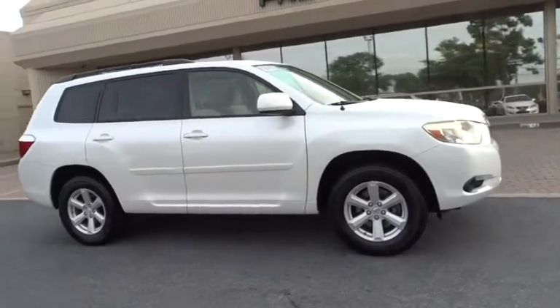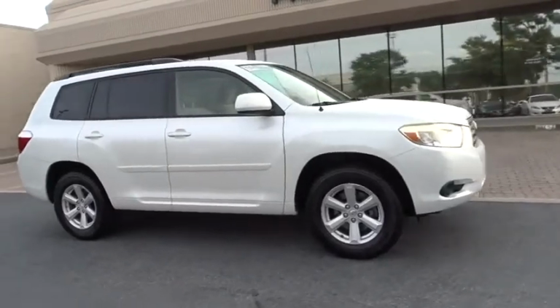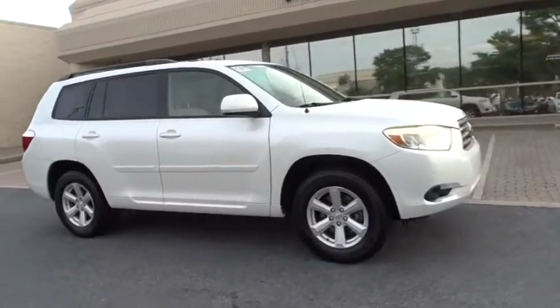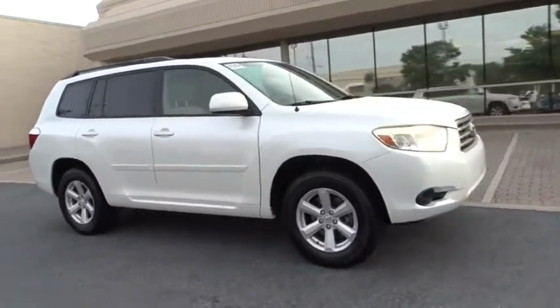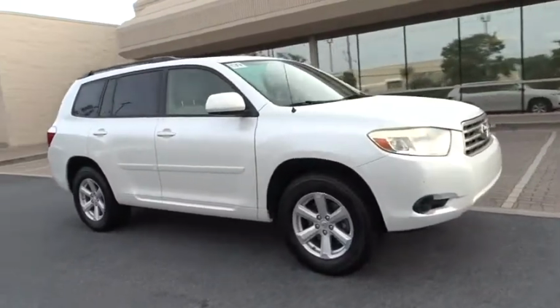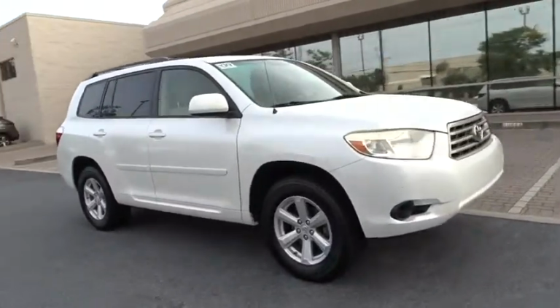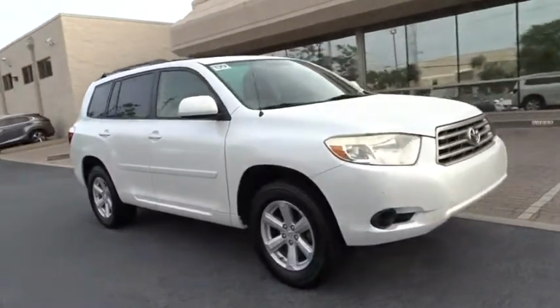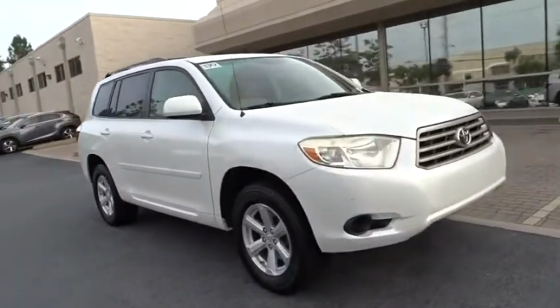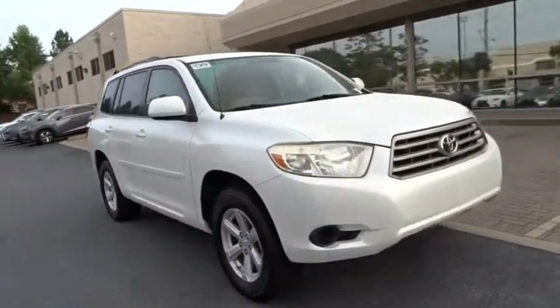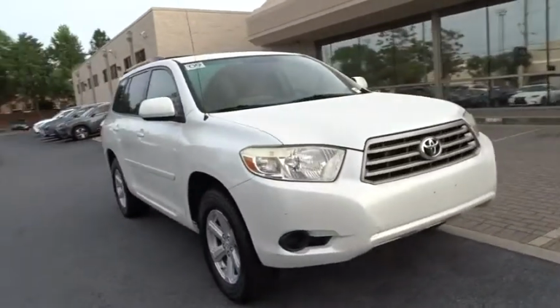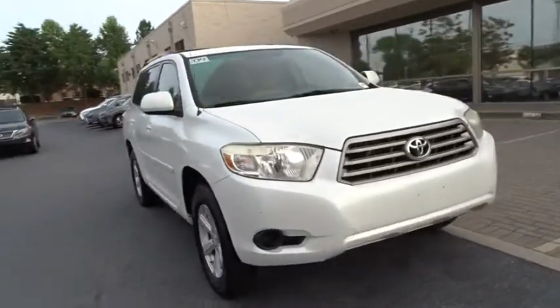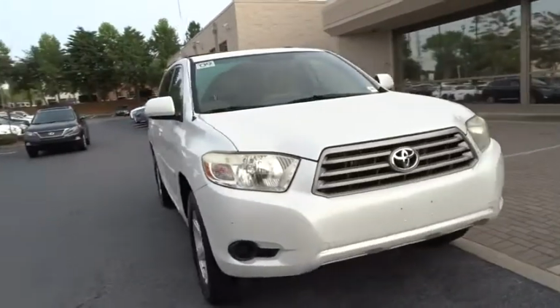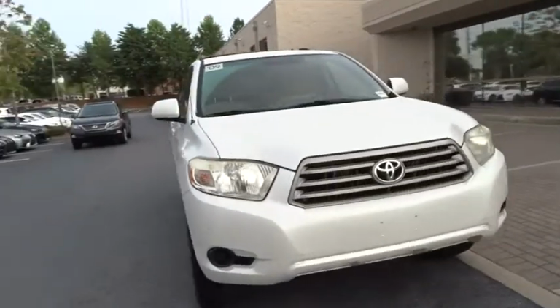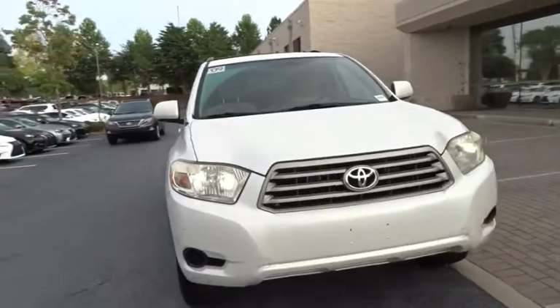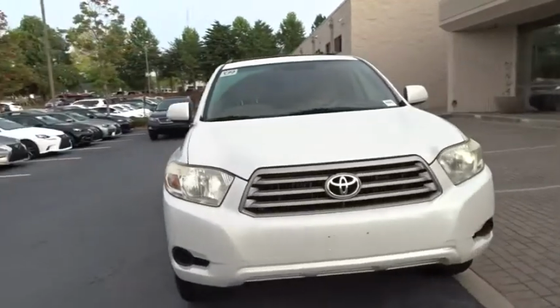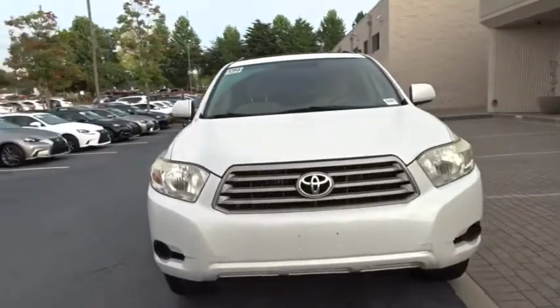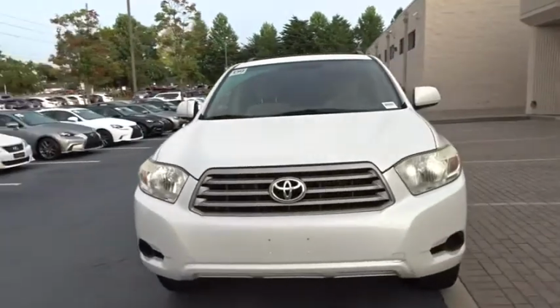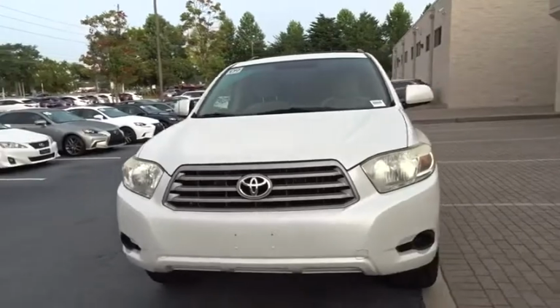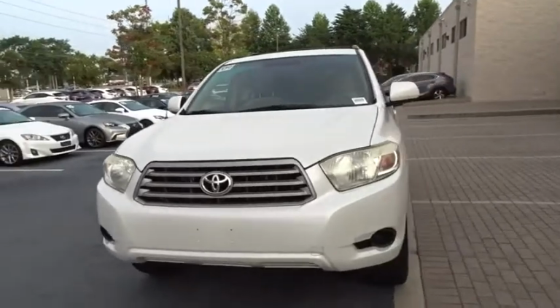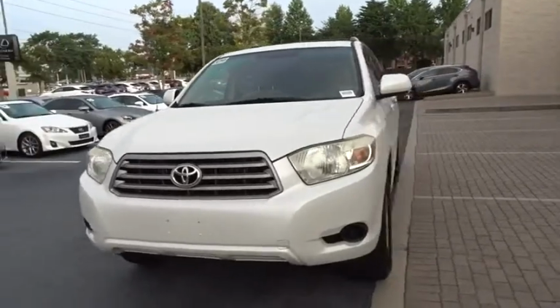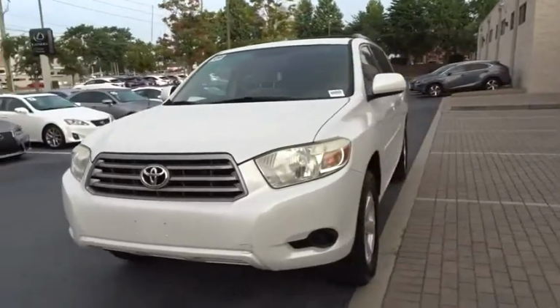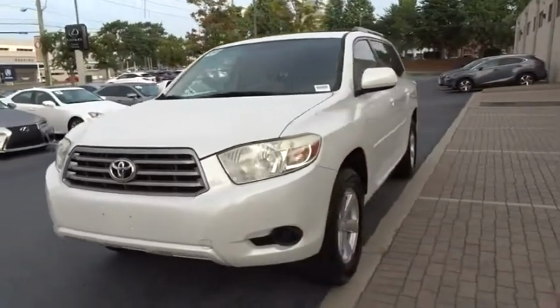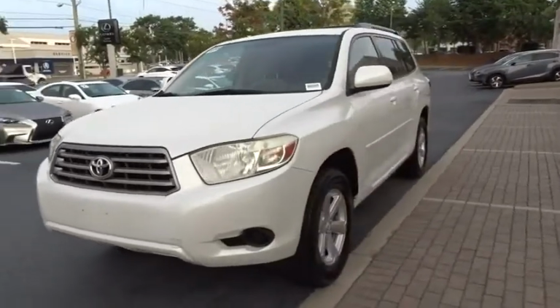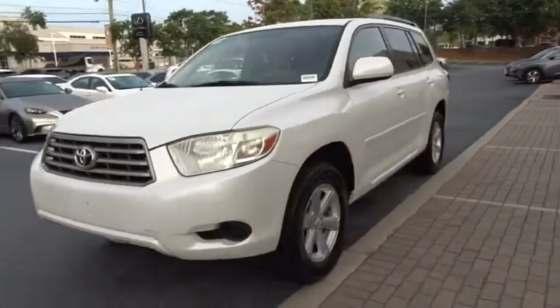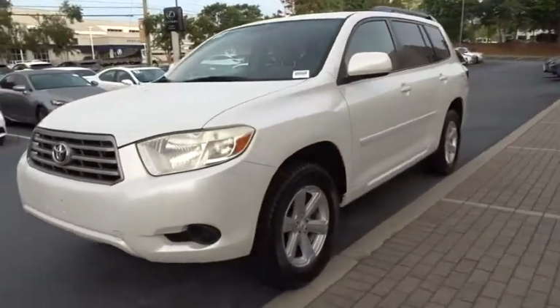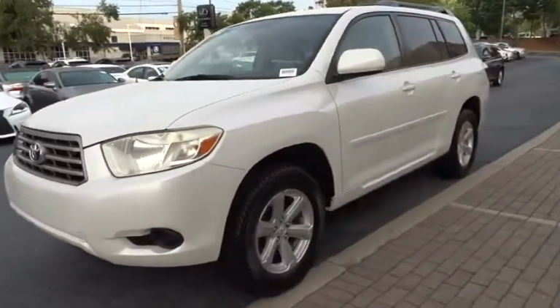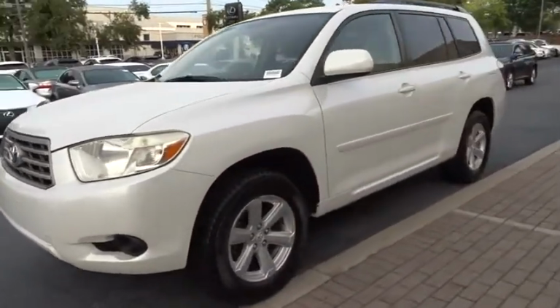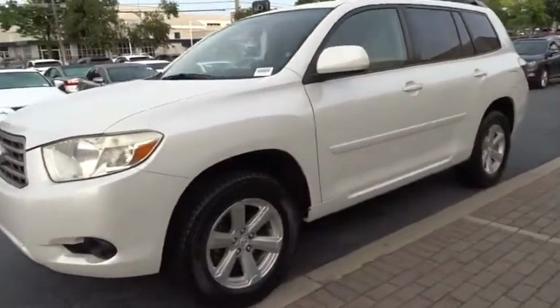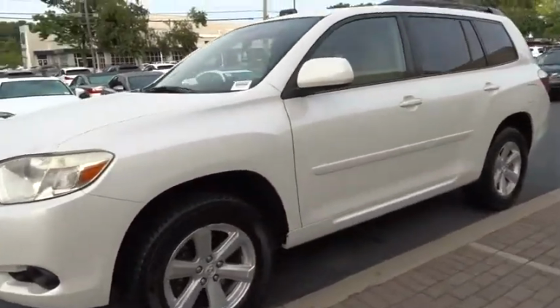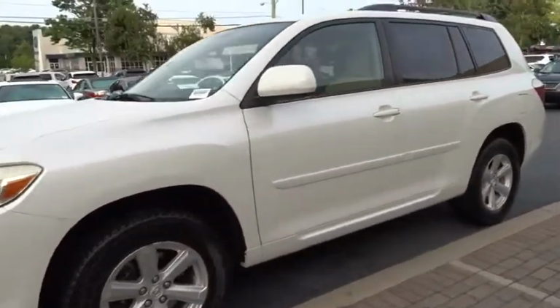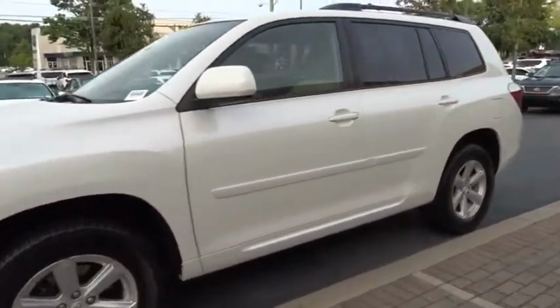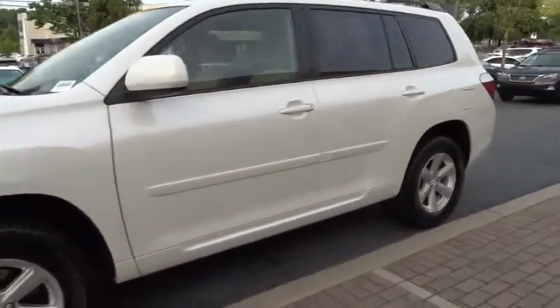A 2010 top safety pick, the Highlander is where substance meets style. This vehicle has less than 125,000 miles.